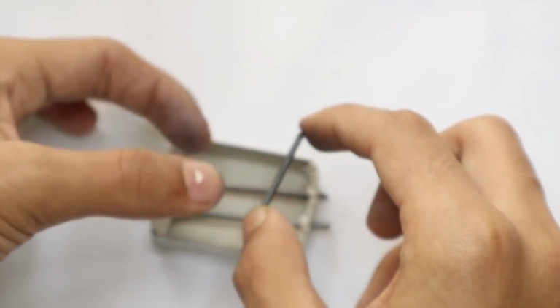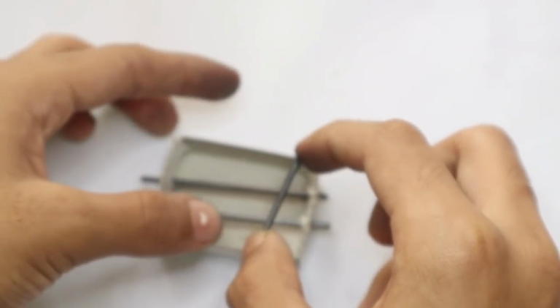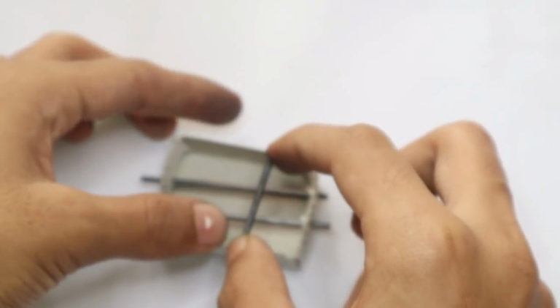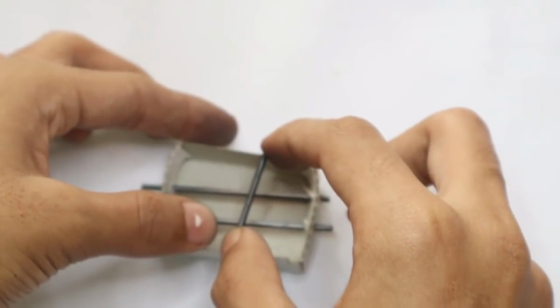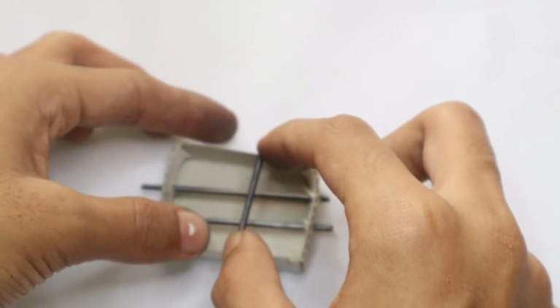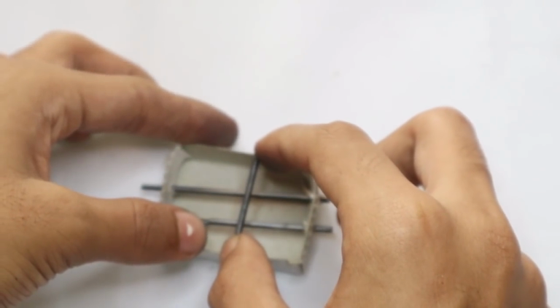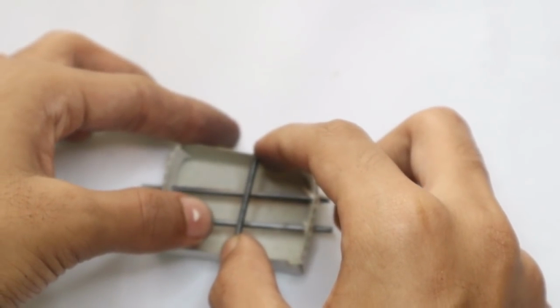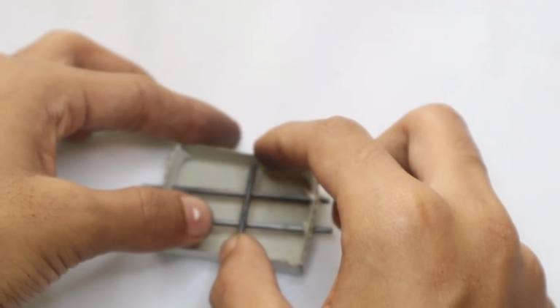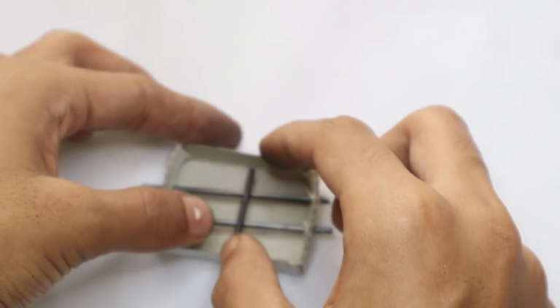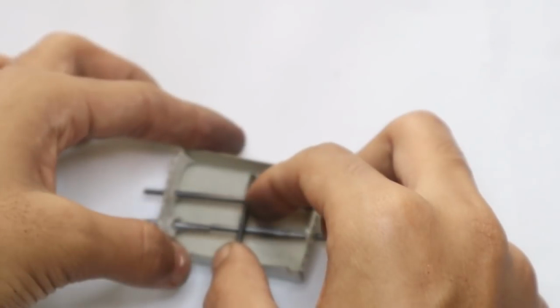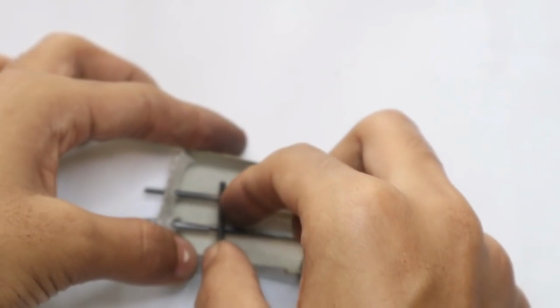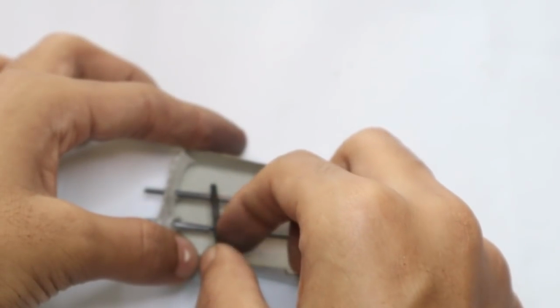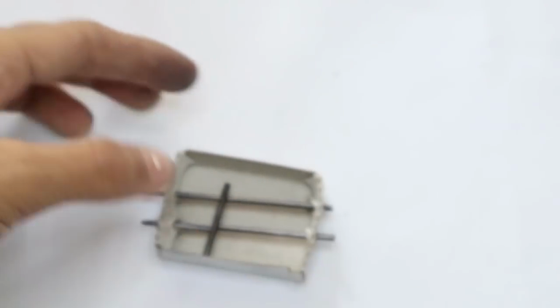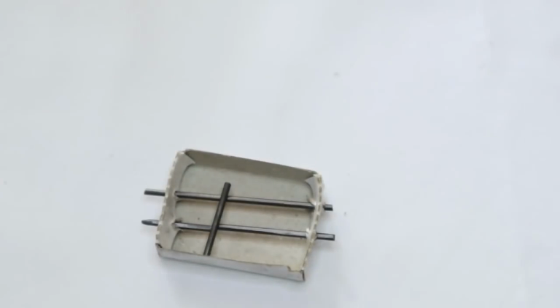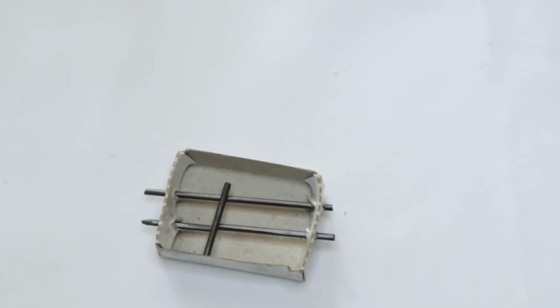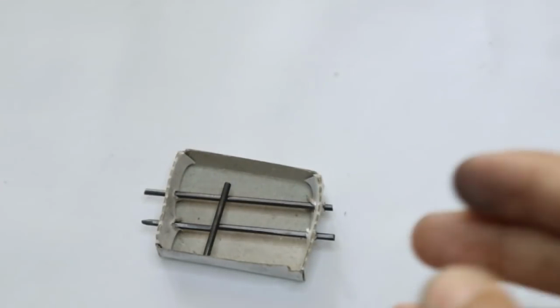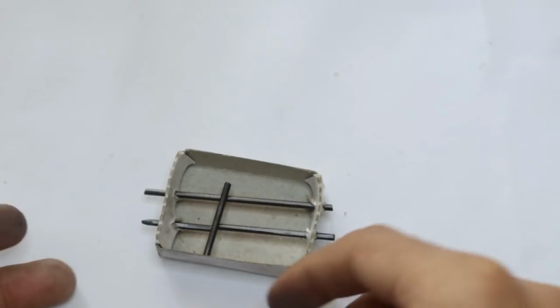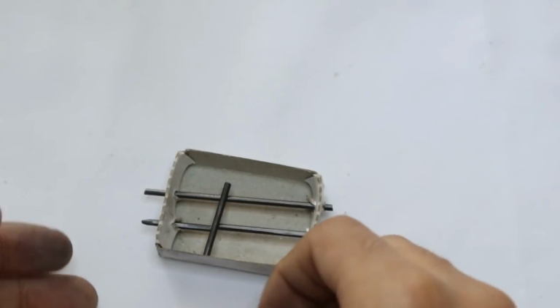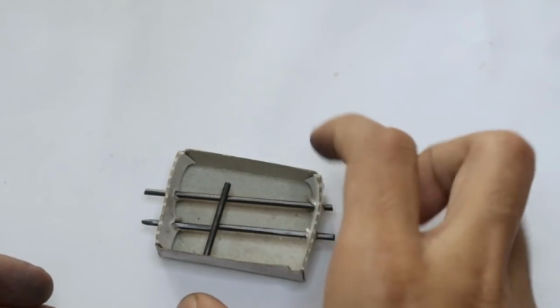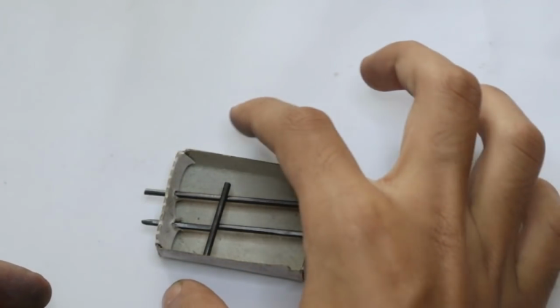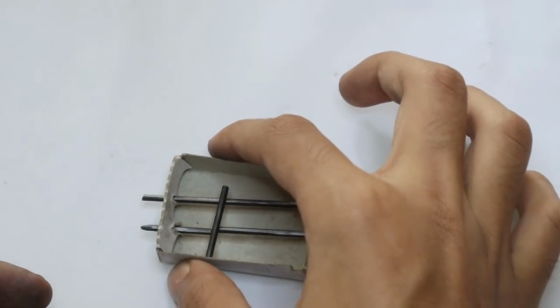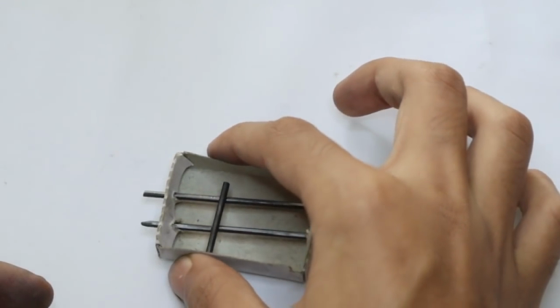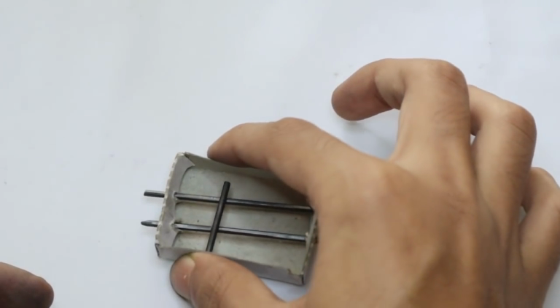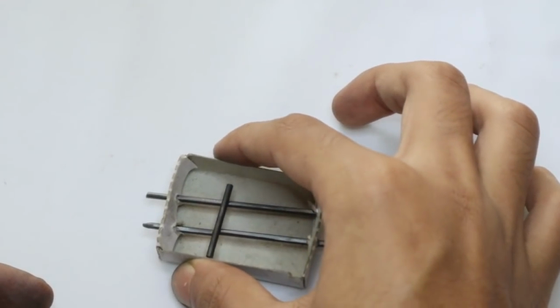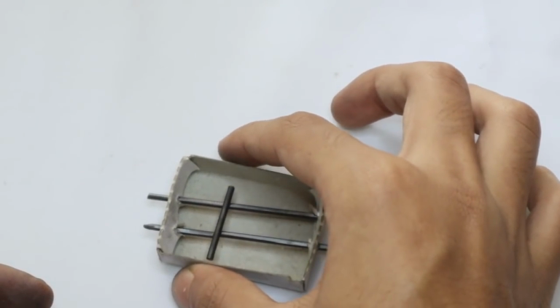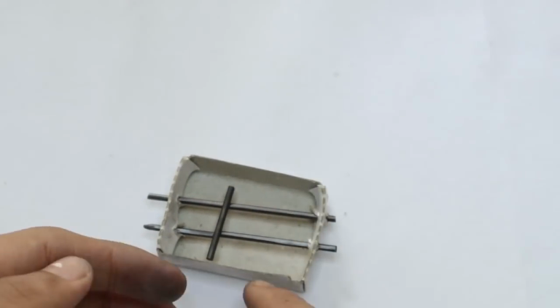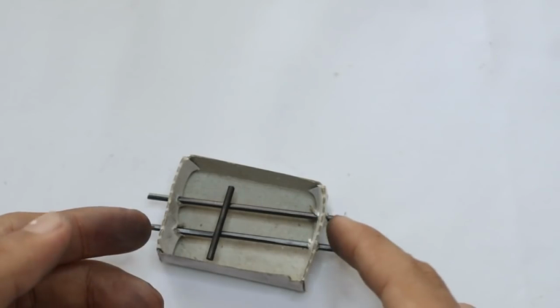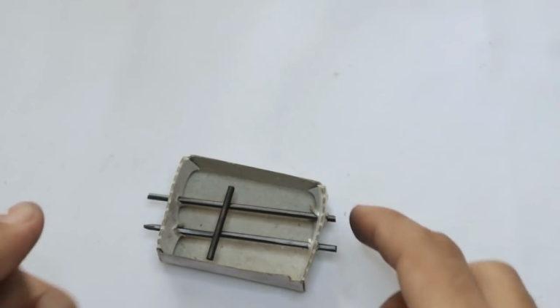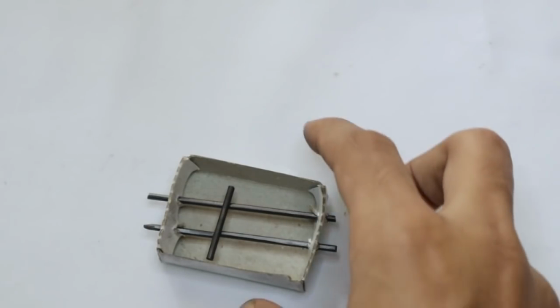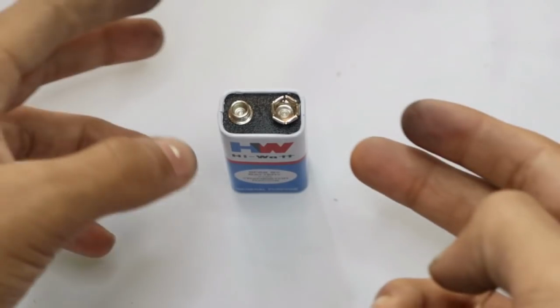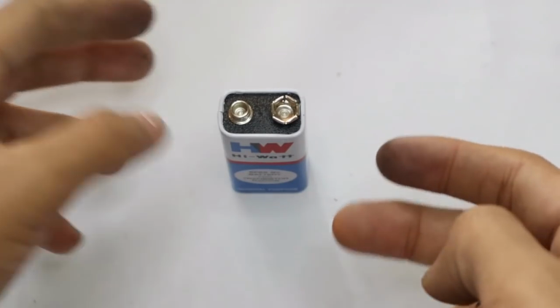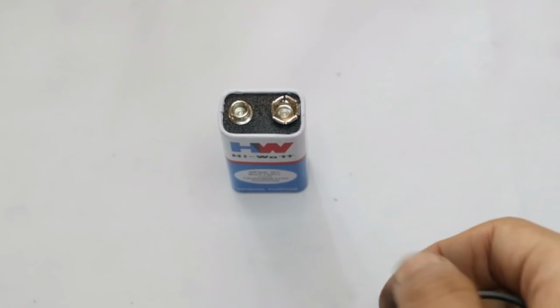Now take your small piece of lead and place it on top like that. Your microphone is now ready, and the next step is to wire it up.